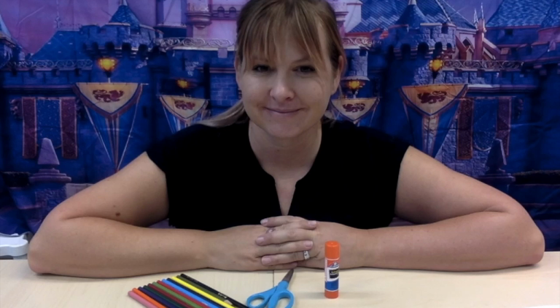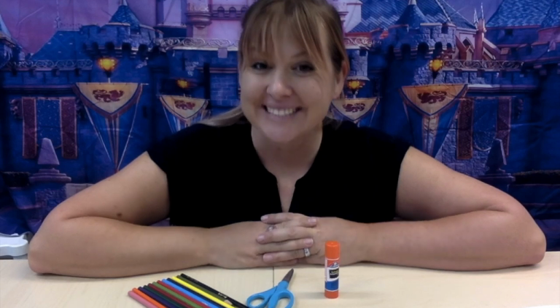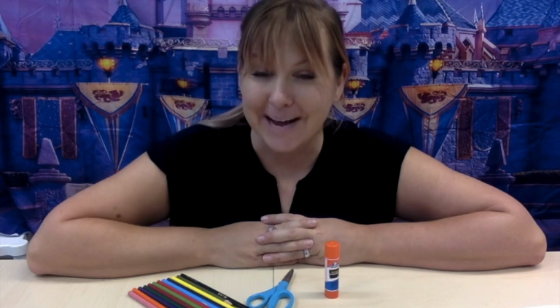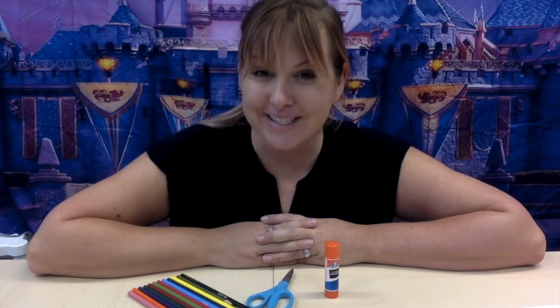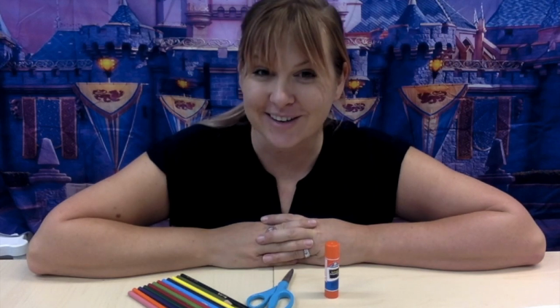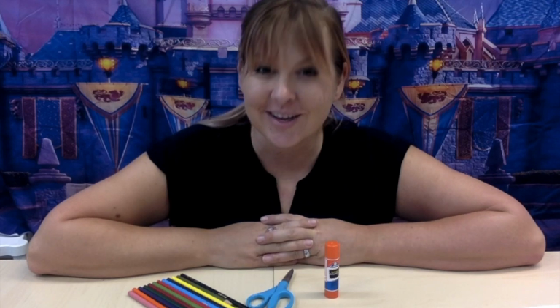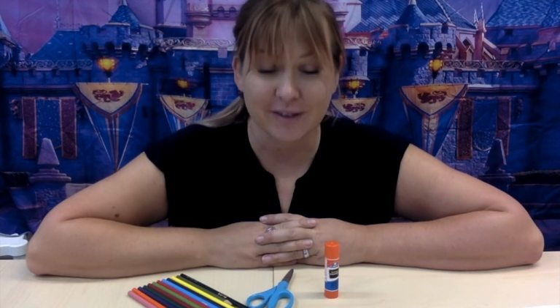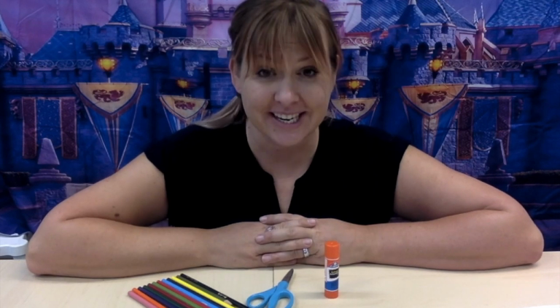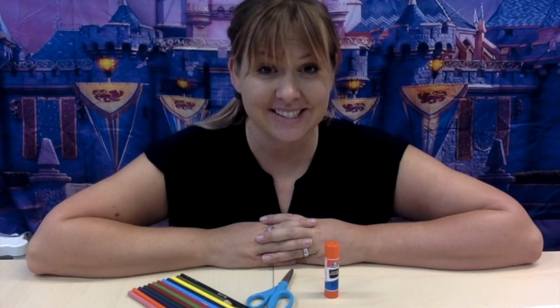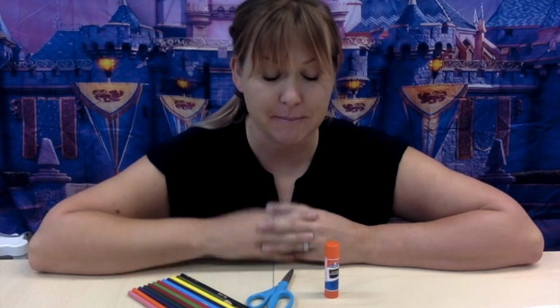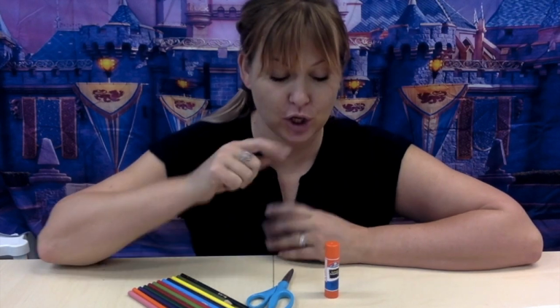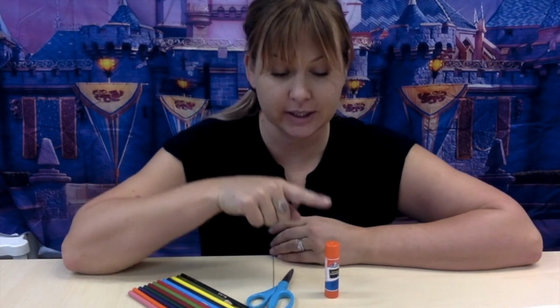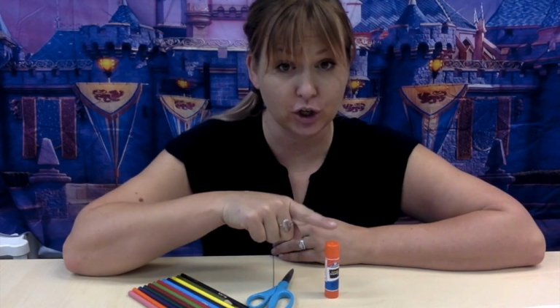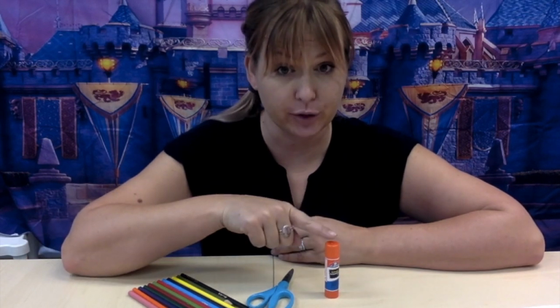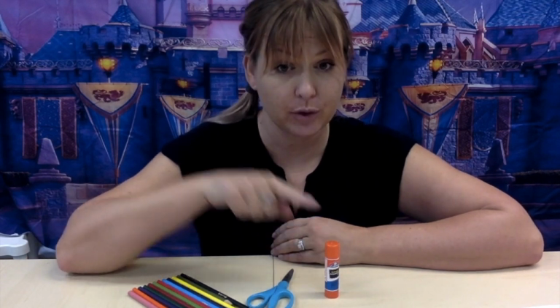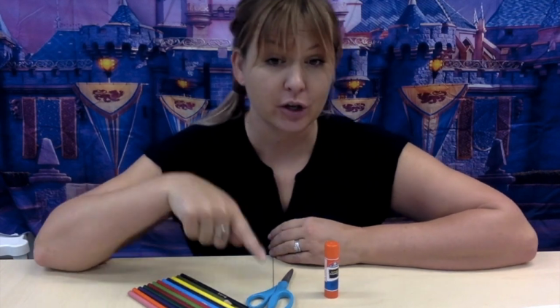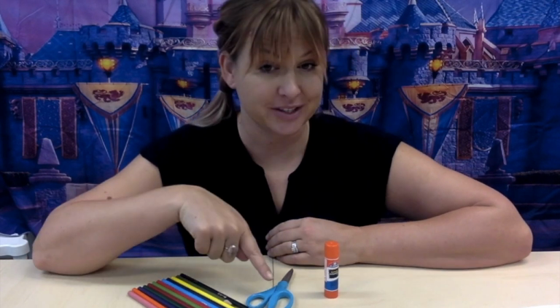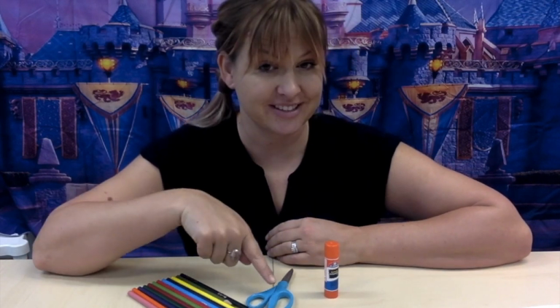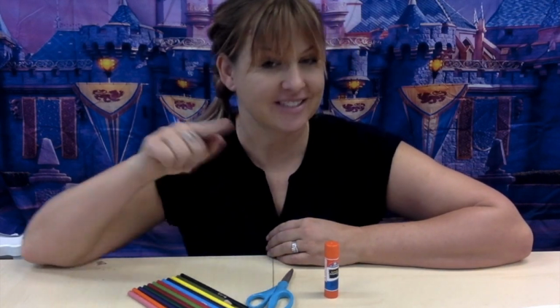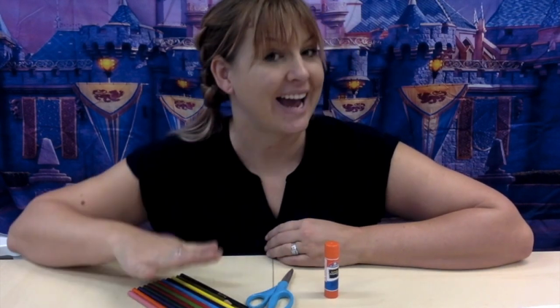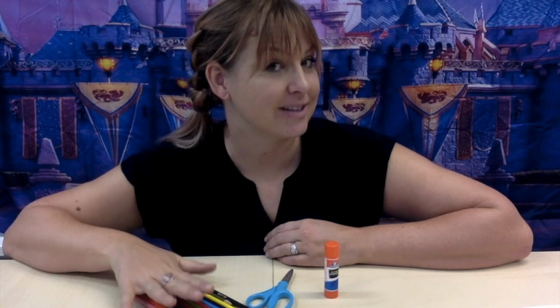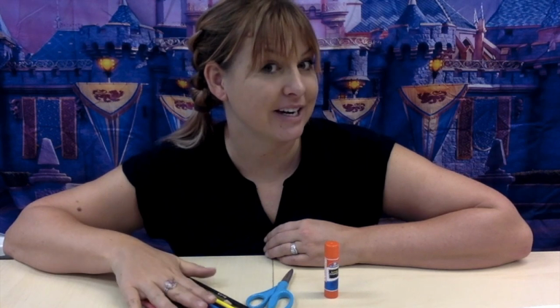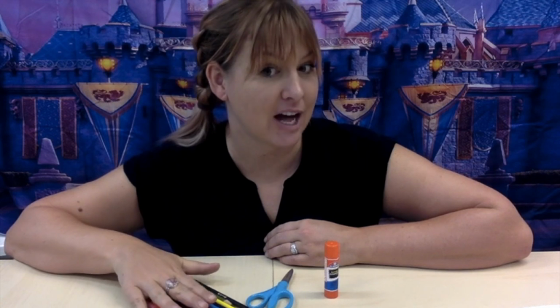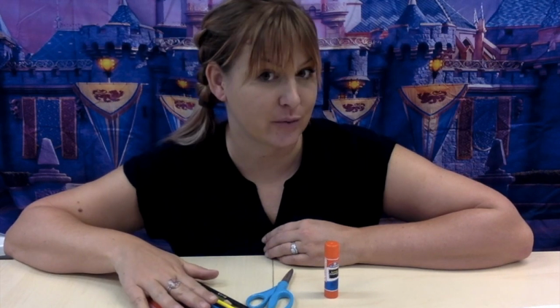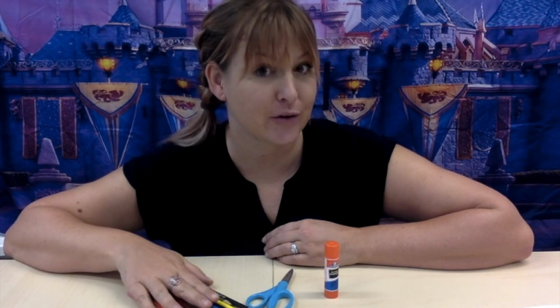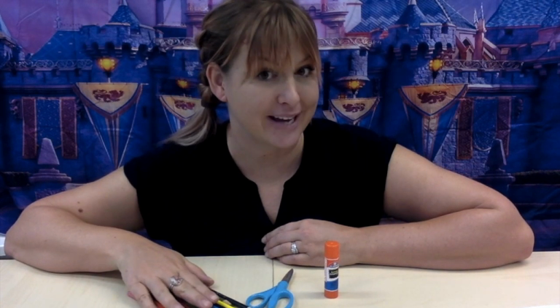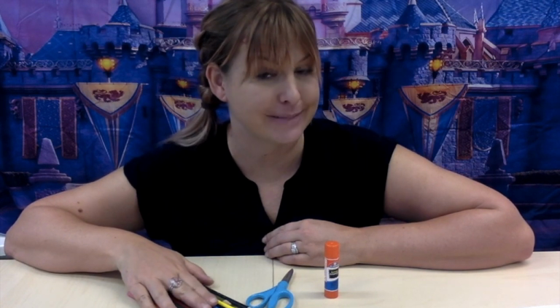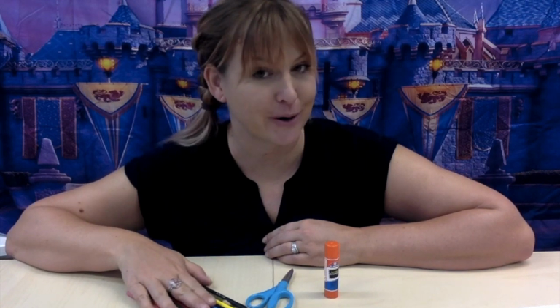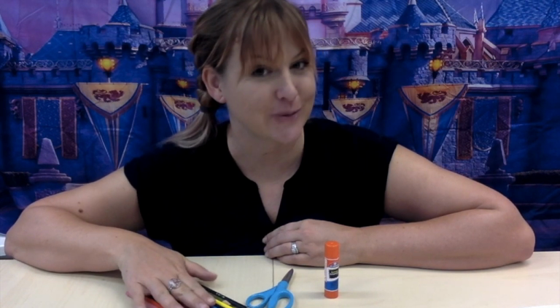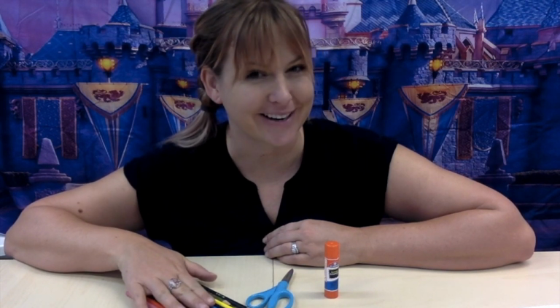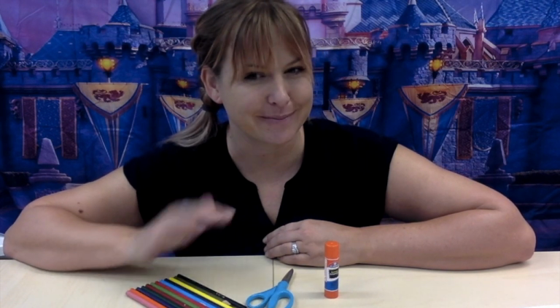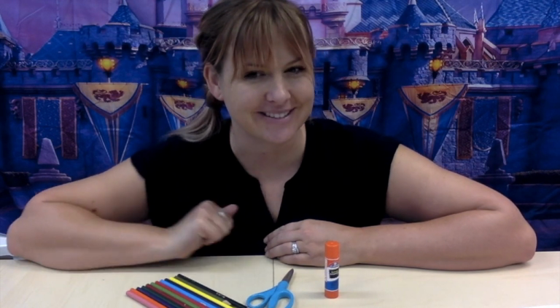Hi boys and girls! For today's assignment you will need your glue, your scissors, and something to color with — crayons, markers, or colored pencils.